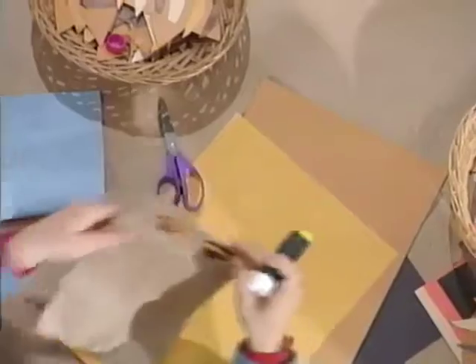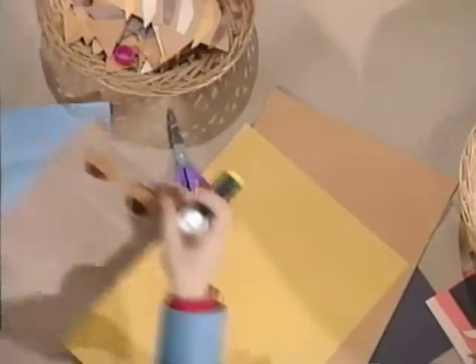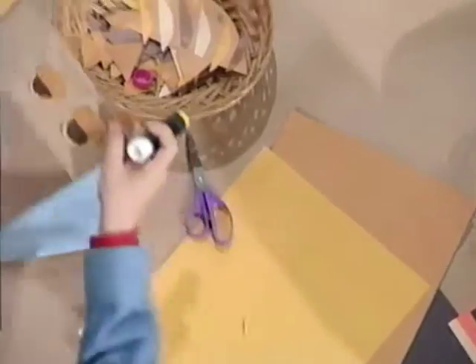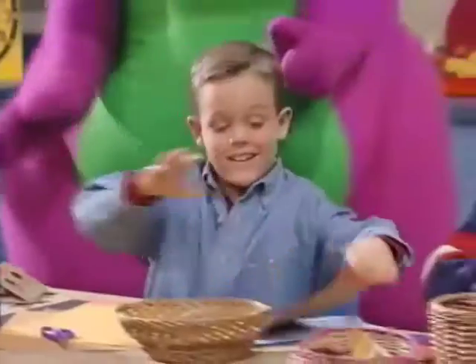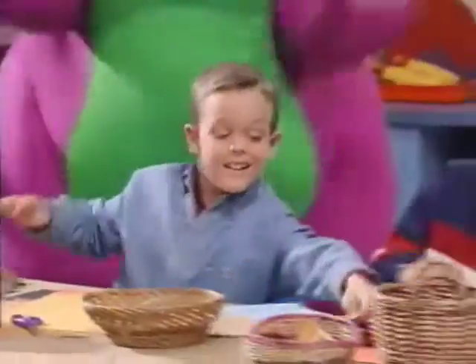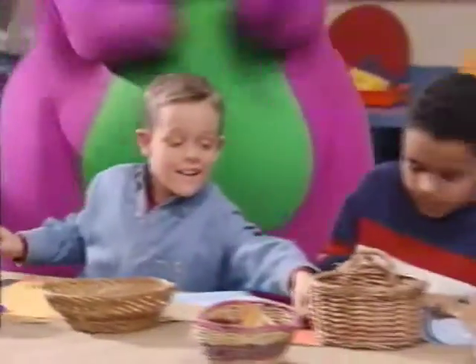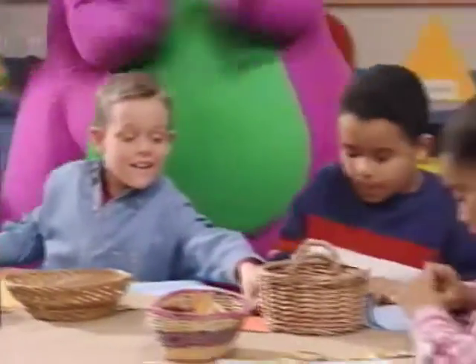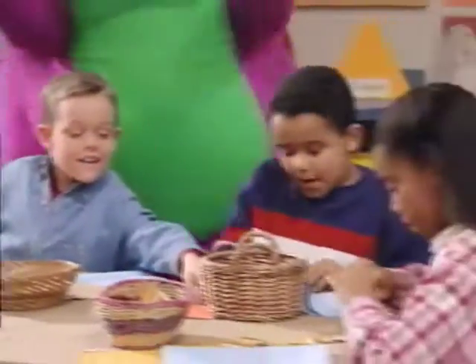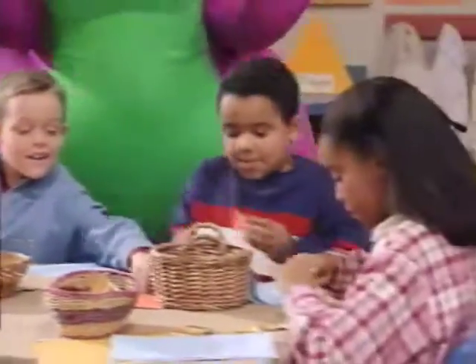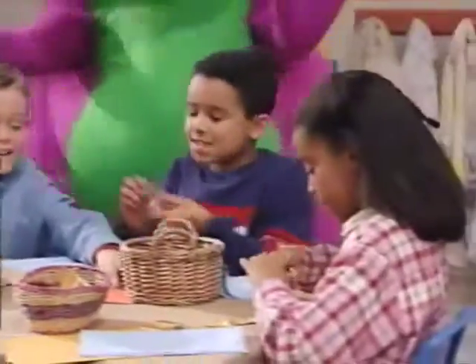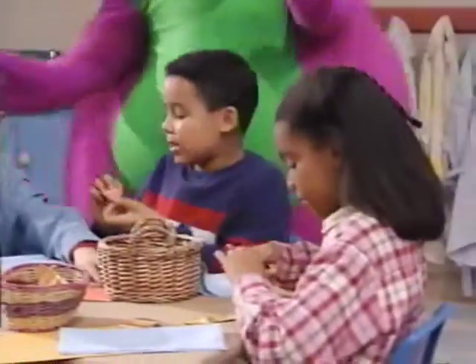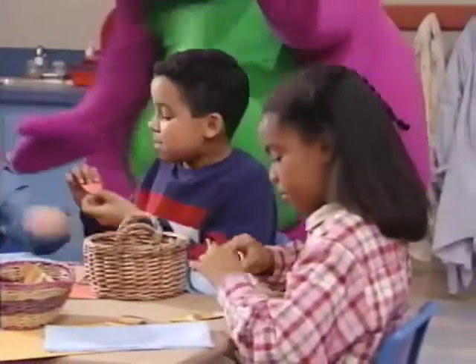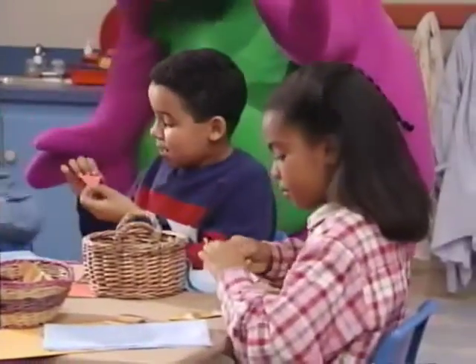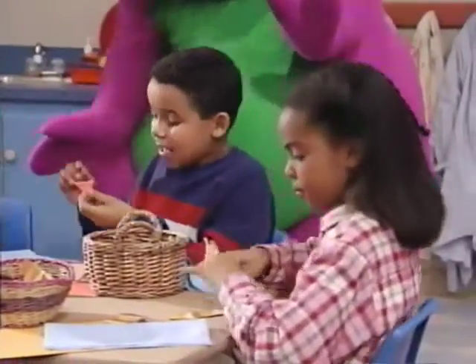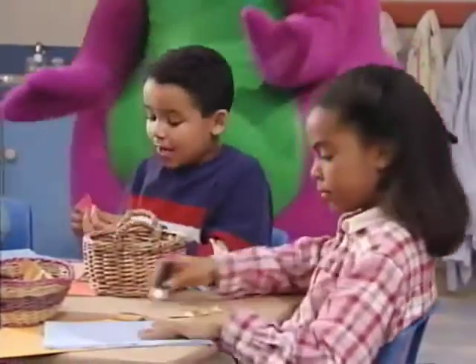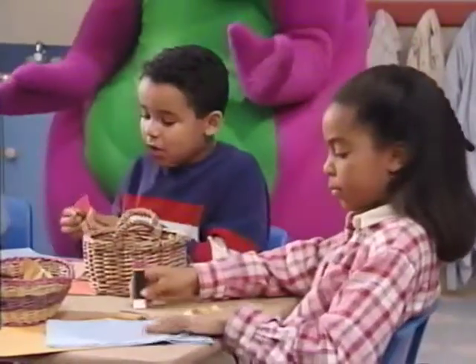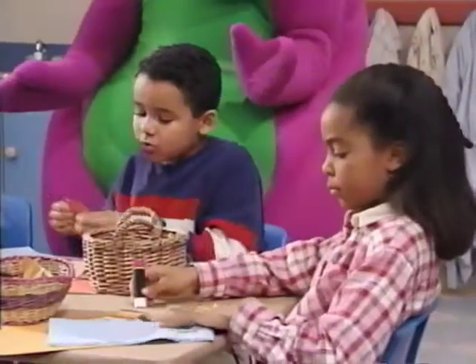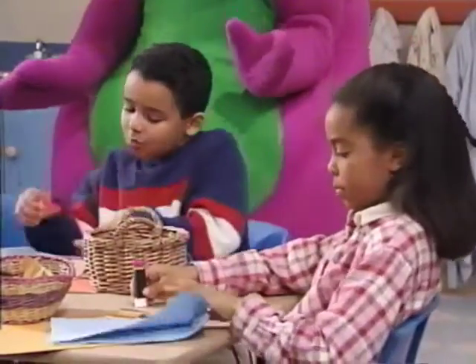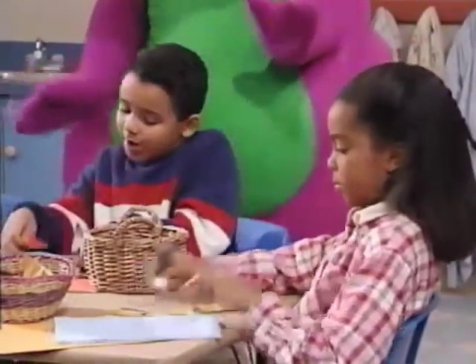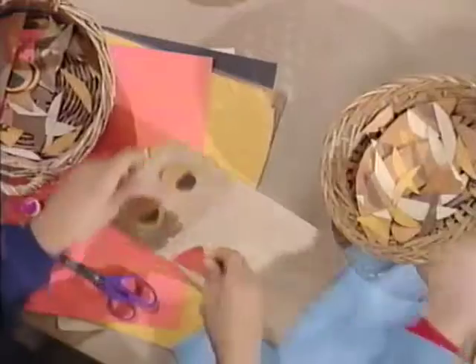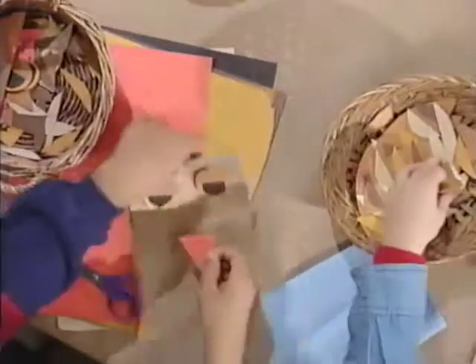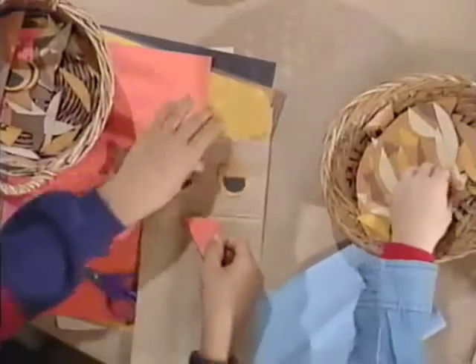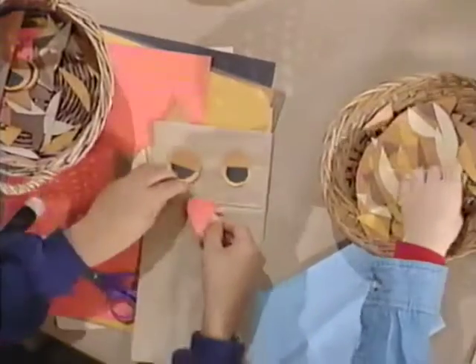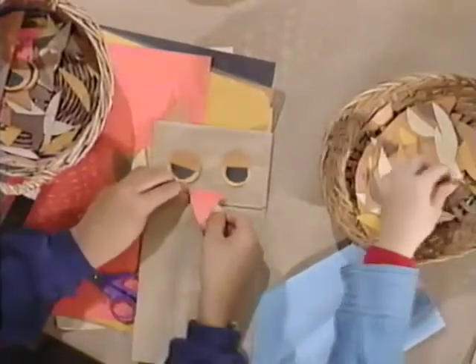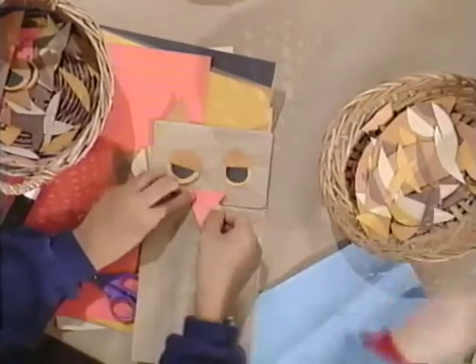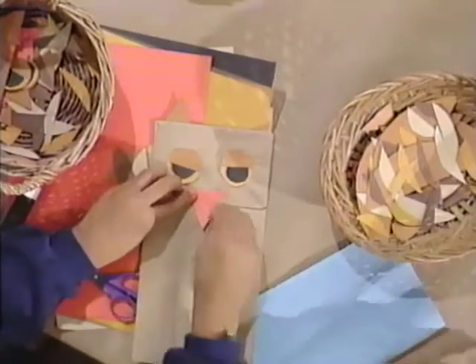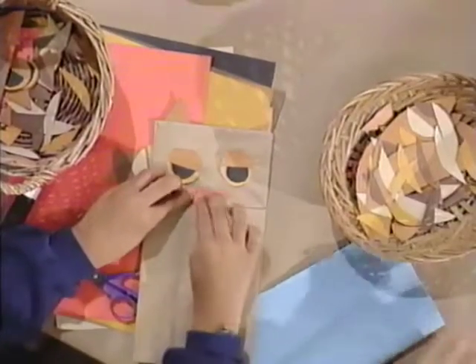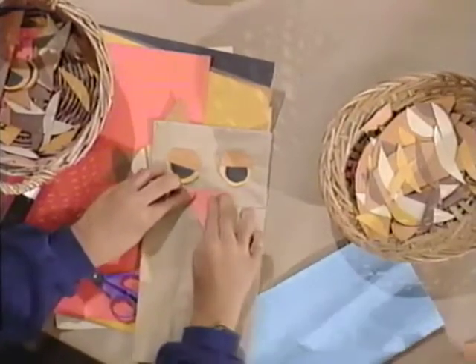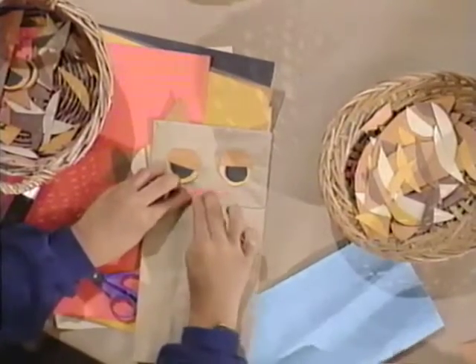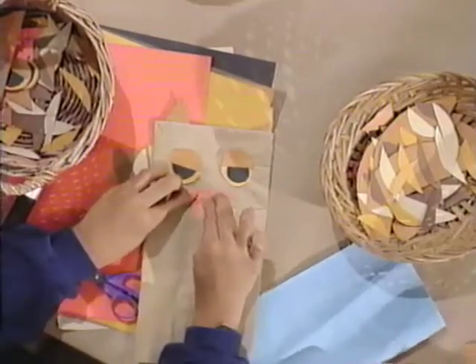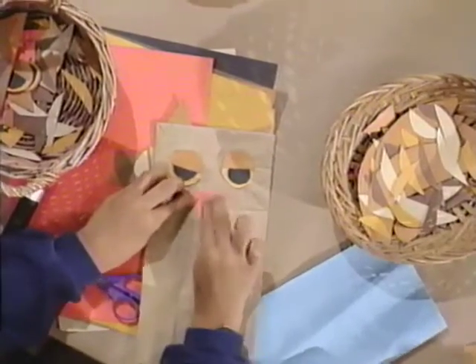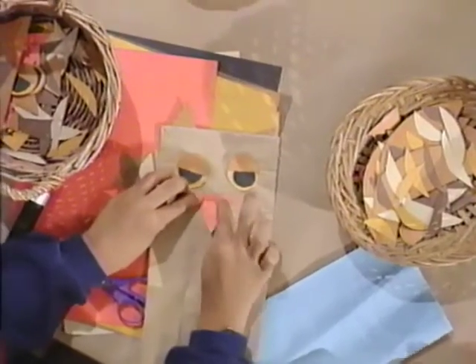There you go. This is going to be the beak, and it goes right here. Oh, an orange triangle.